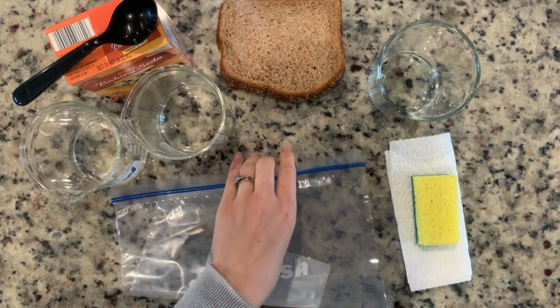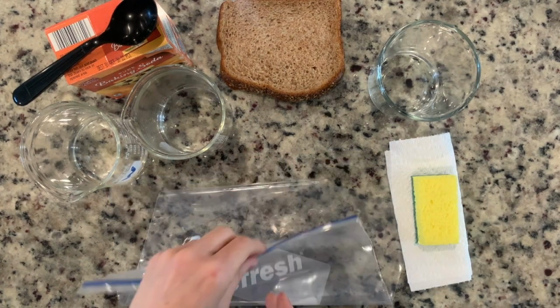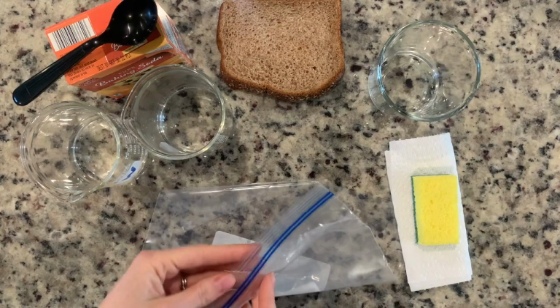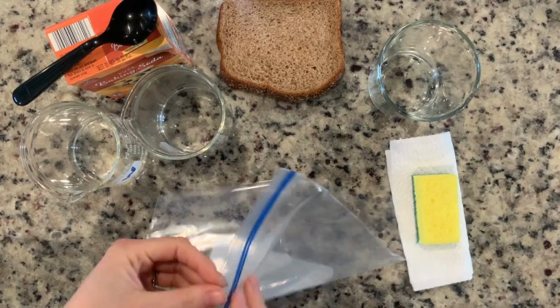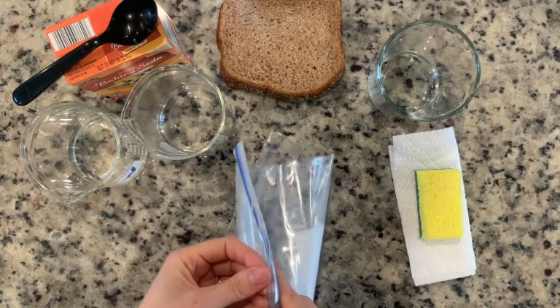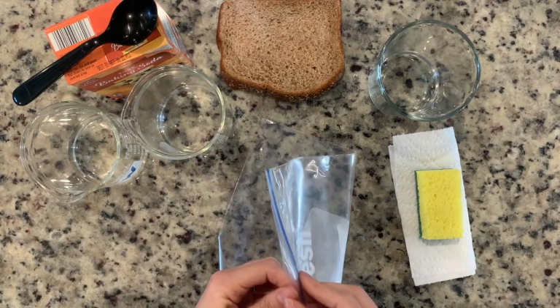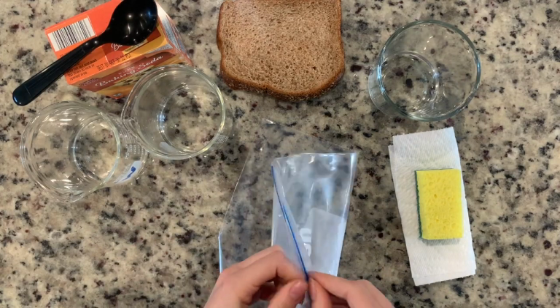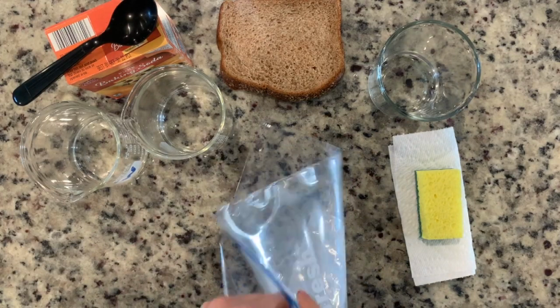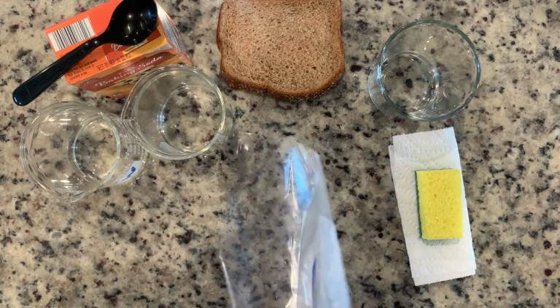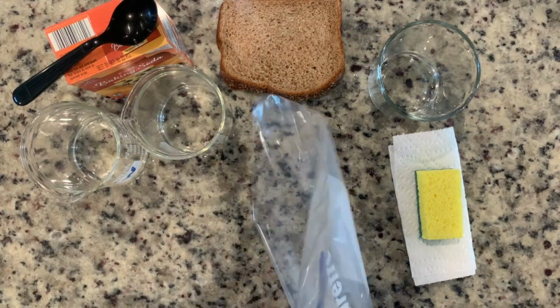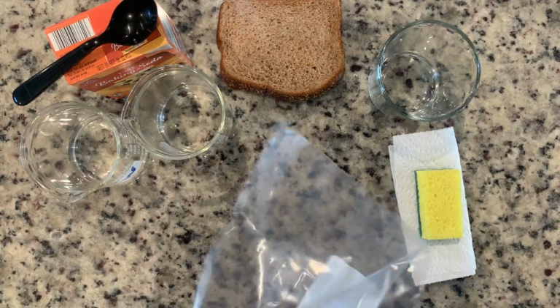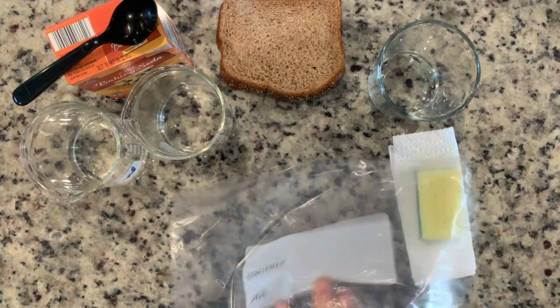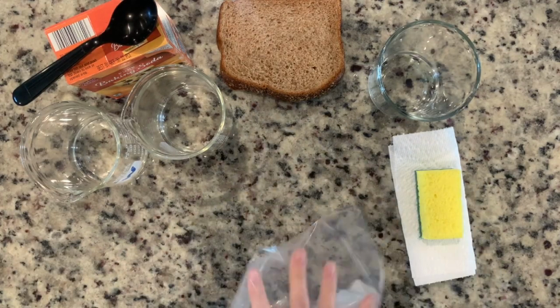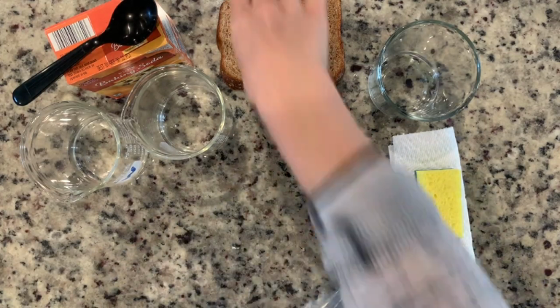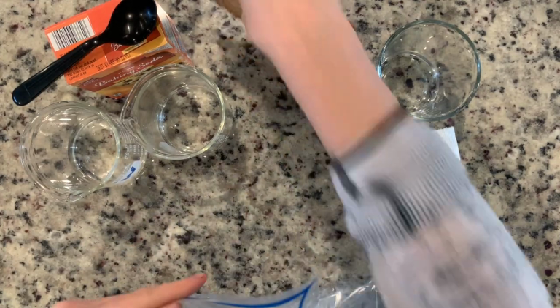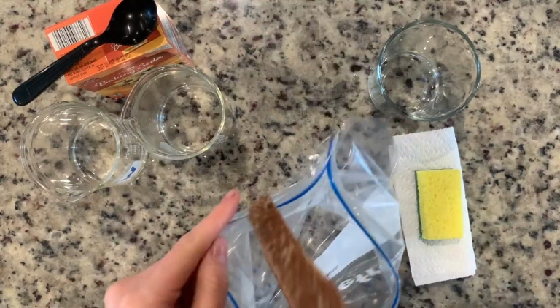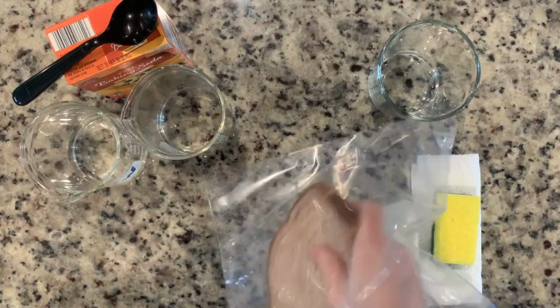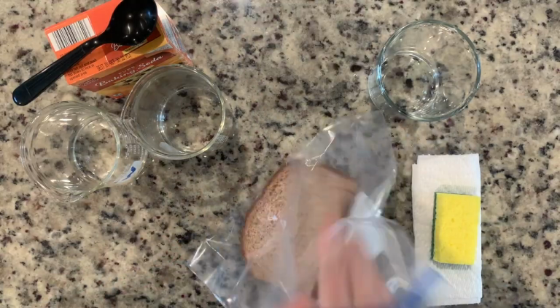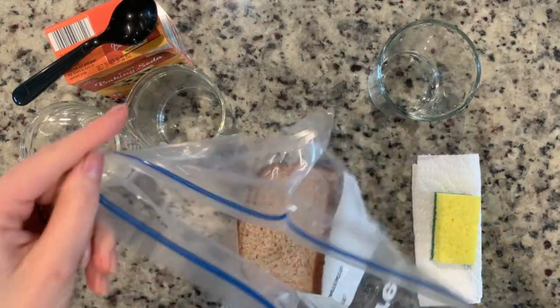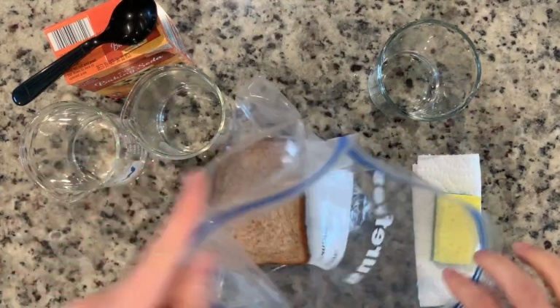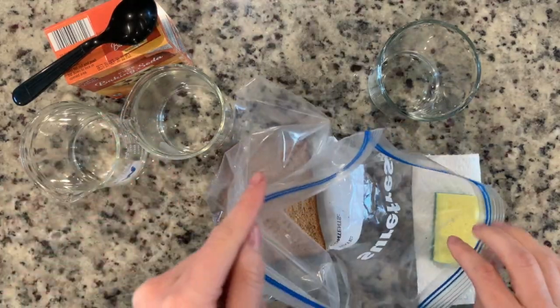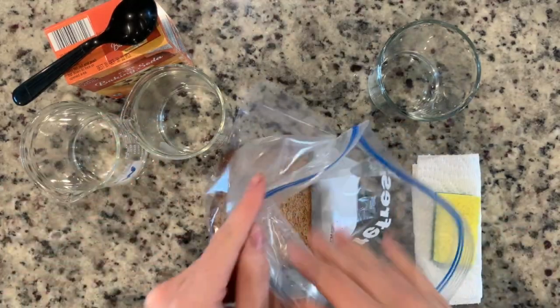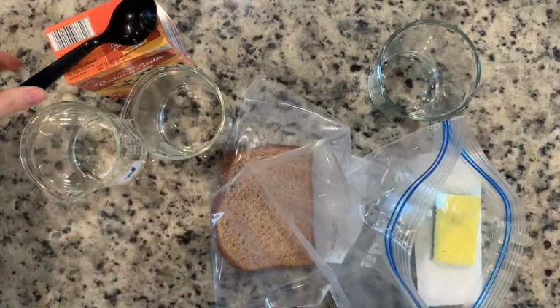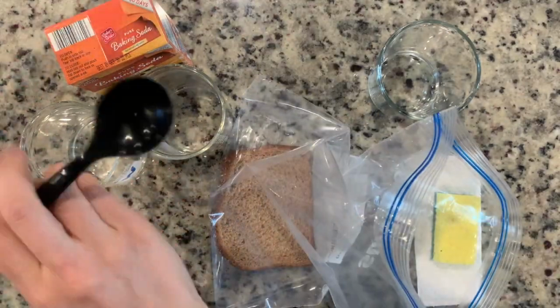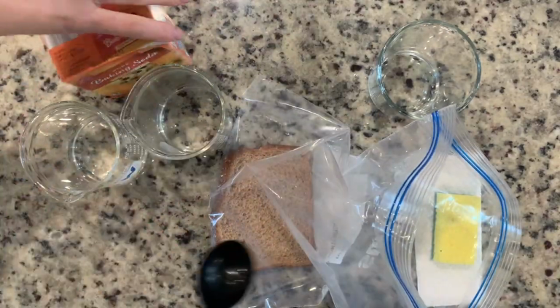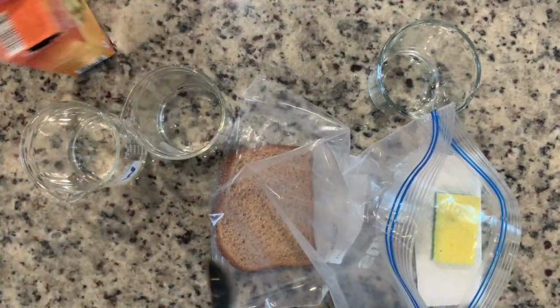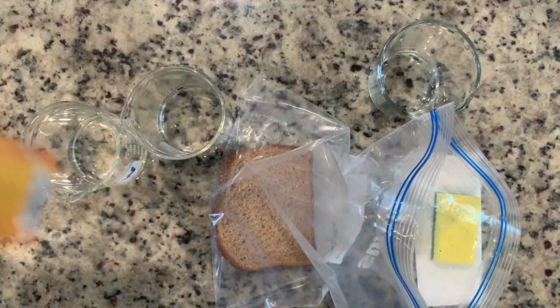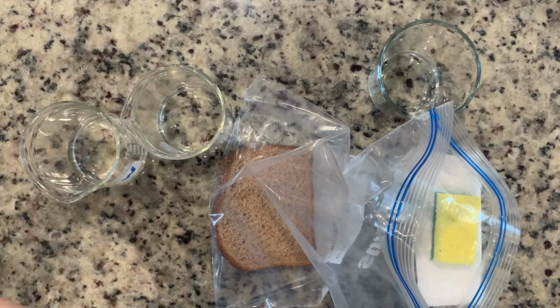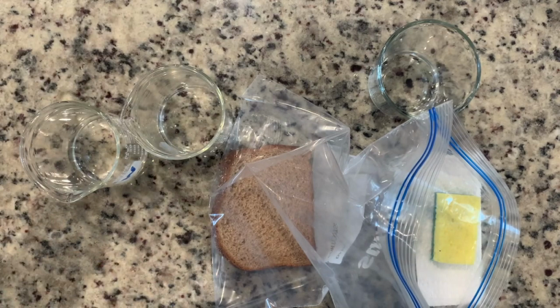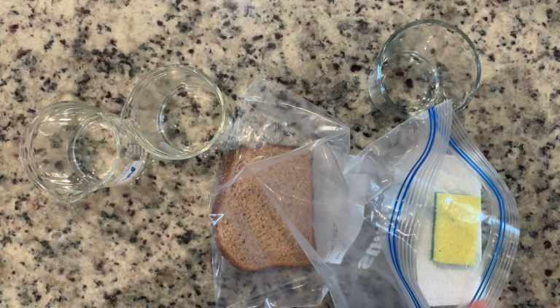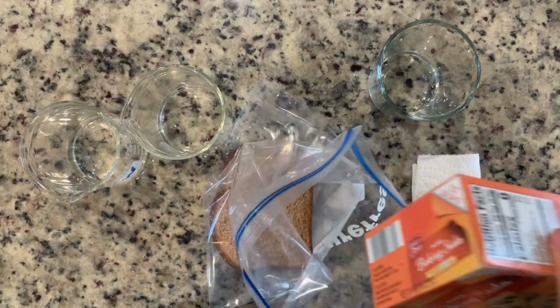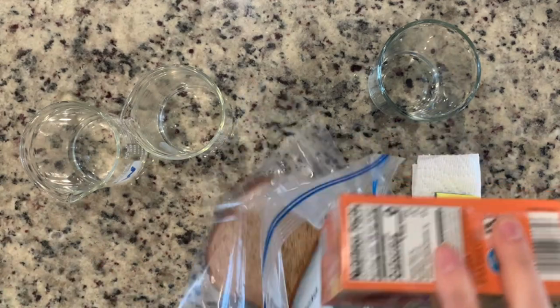In step one, it tells us to open our plastic bag and add the bread and the baking soda. I'll put my bread in the bag and add a little bit of baking soda in this side.